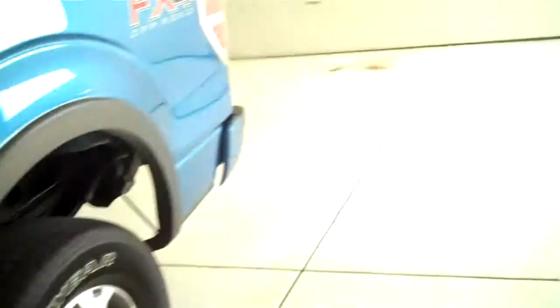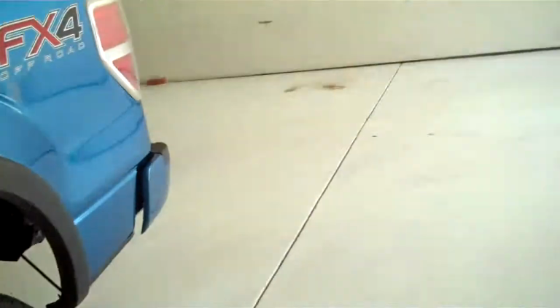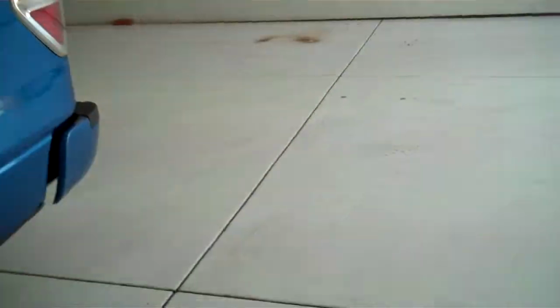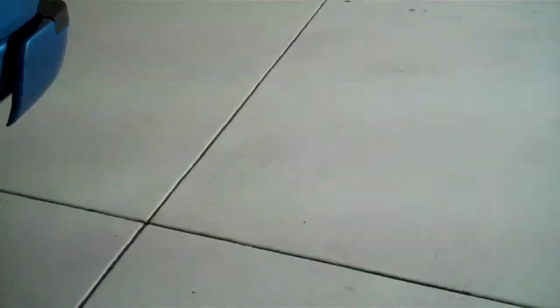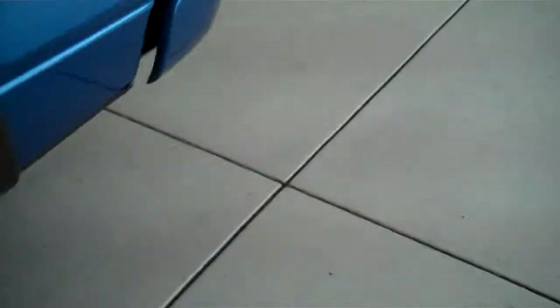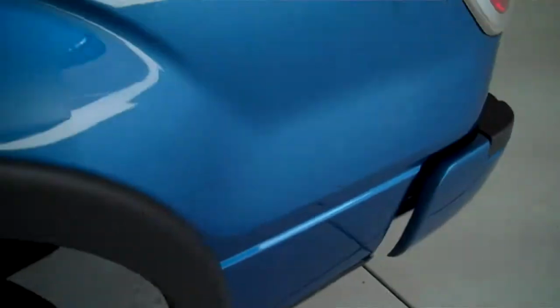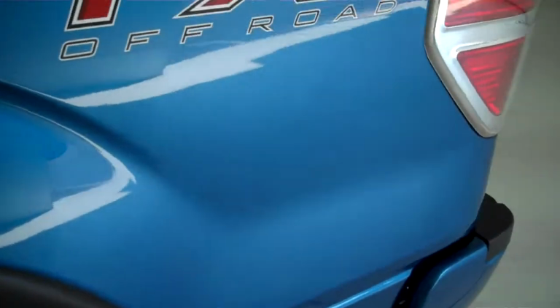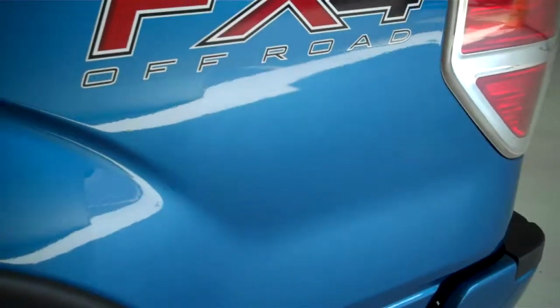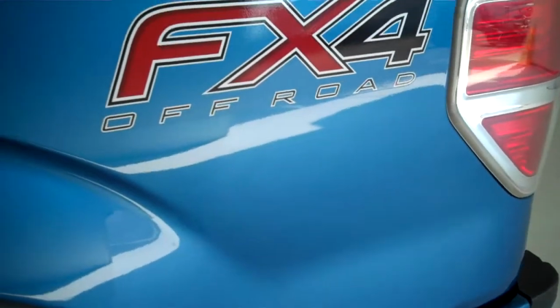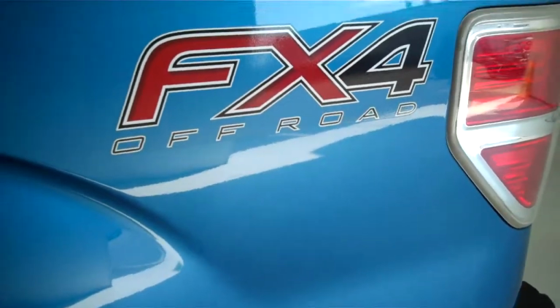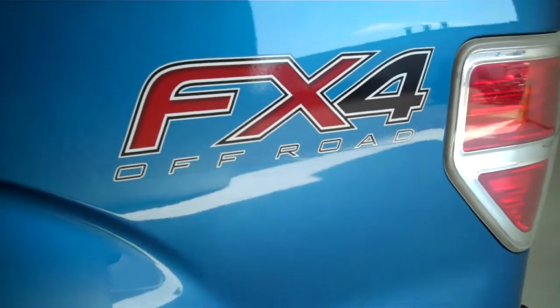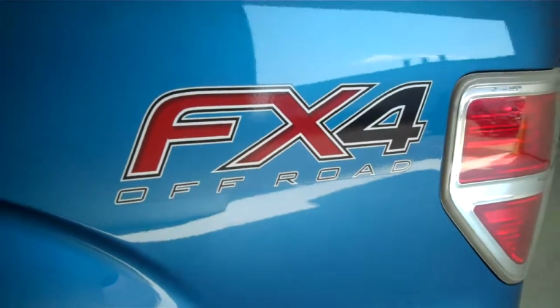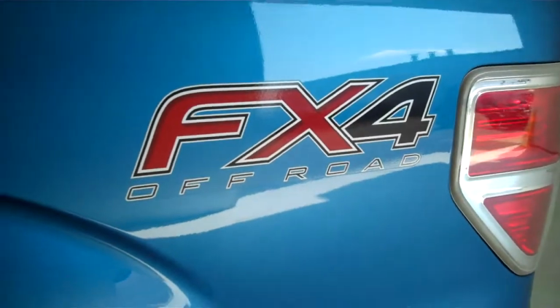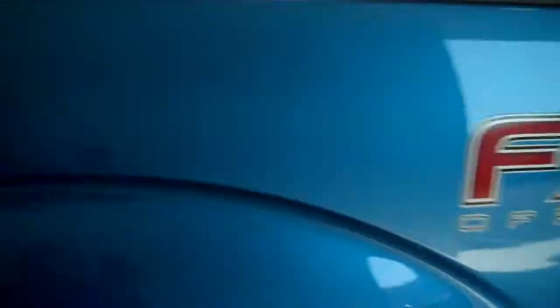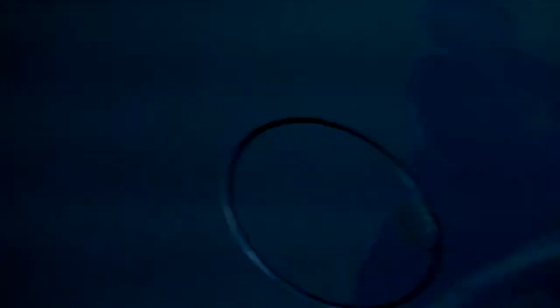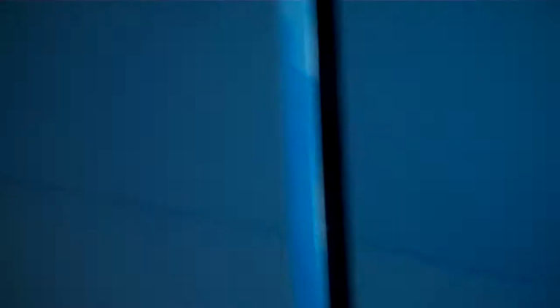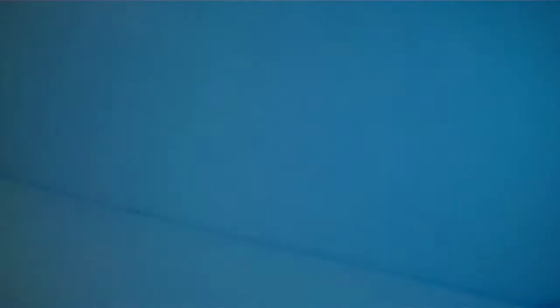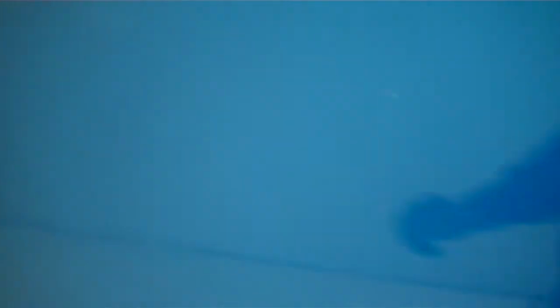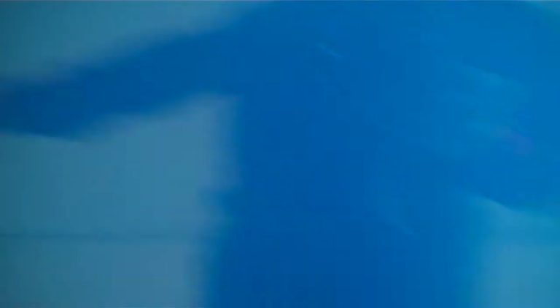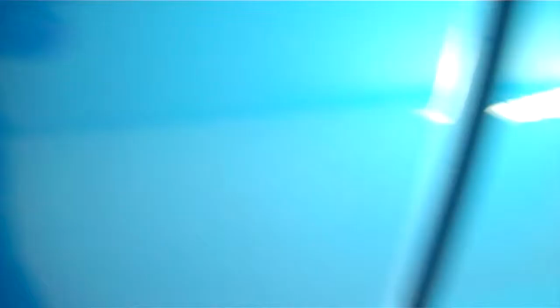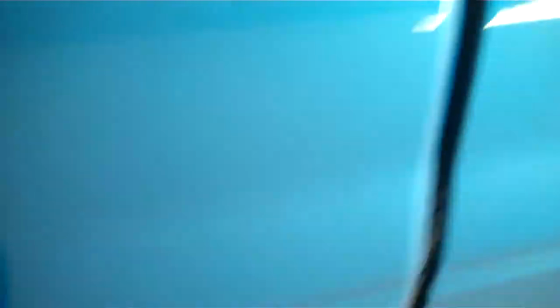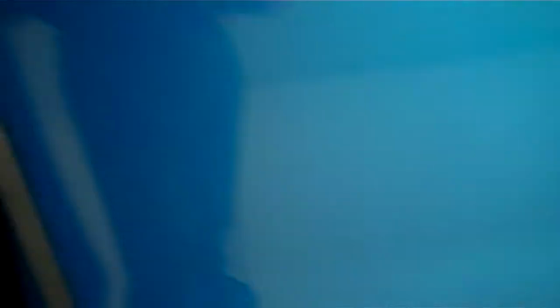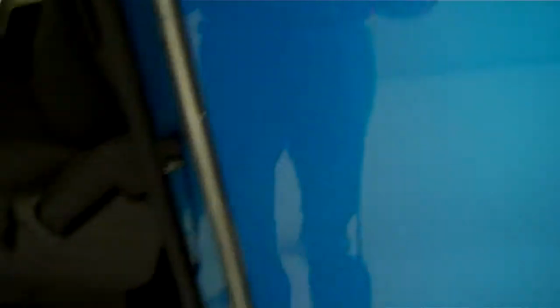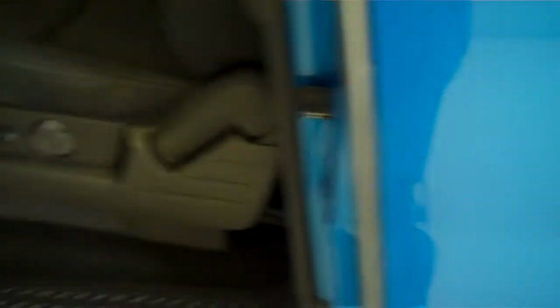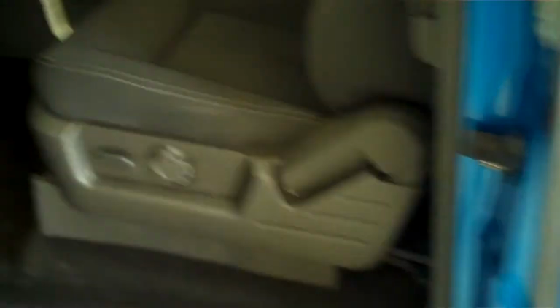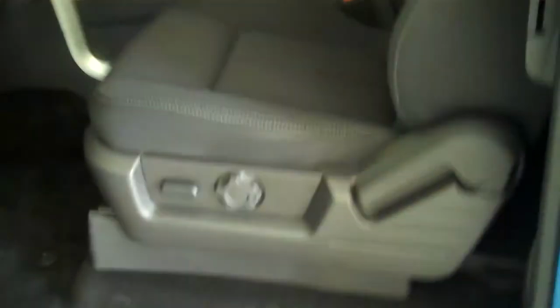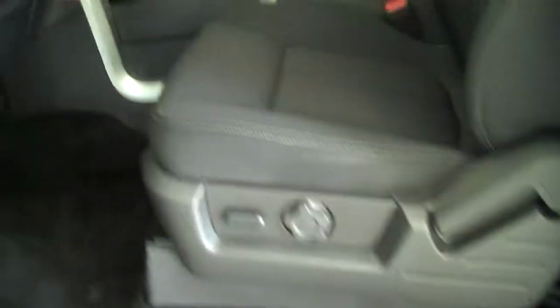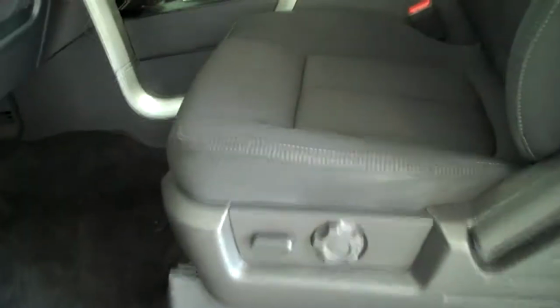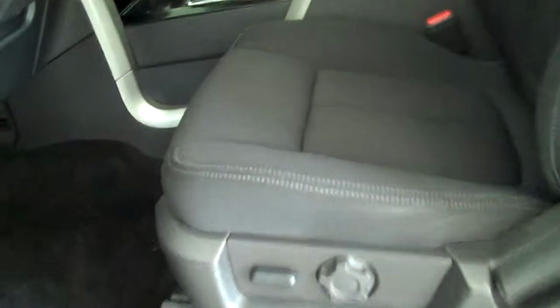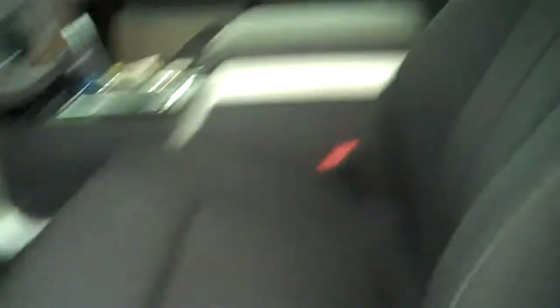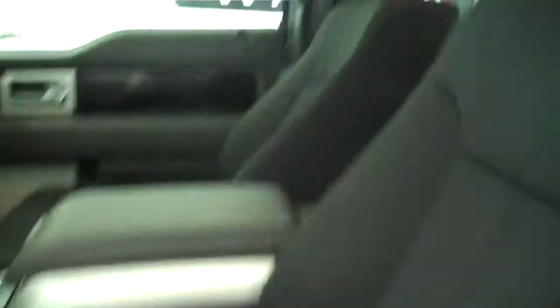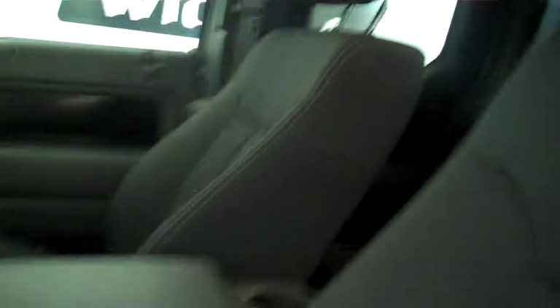This is a four-wheel drive truck. It's also got the FX4 off-road package. Inside, it's got the black cloth interior with bucket seats and console.